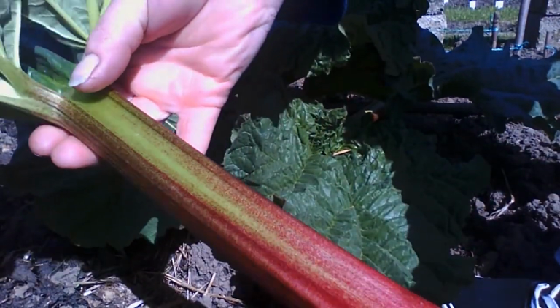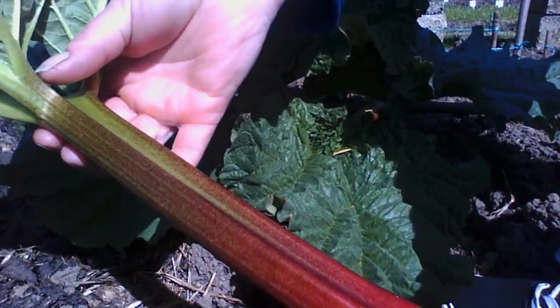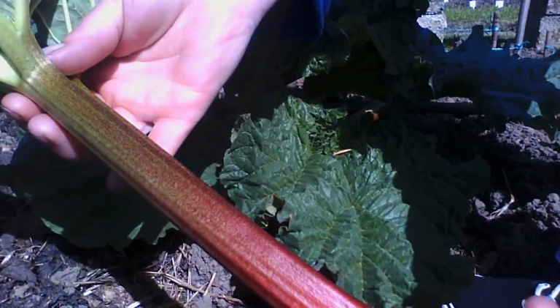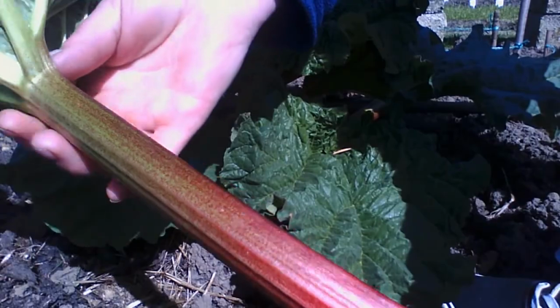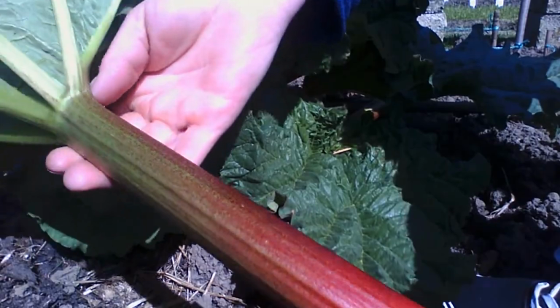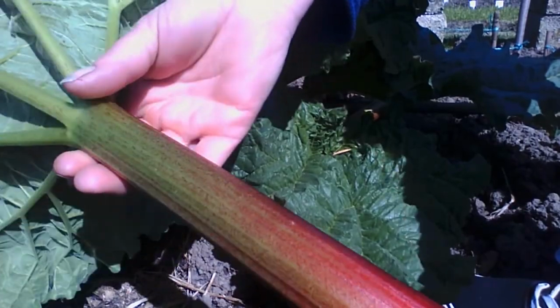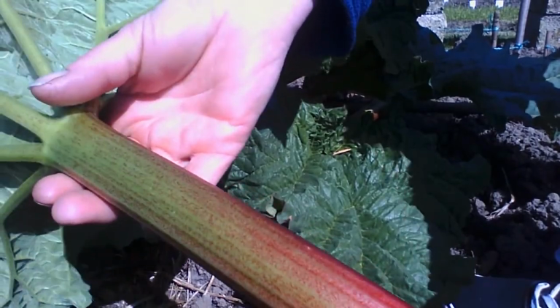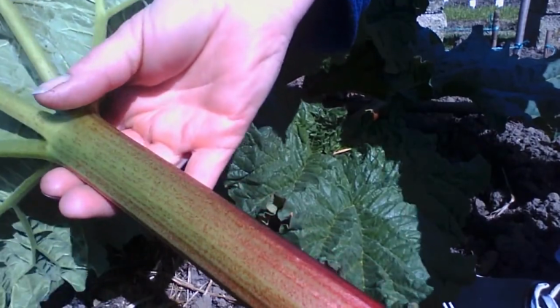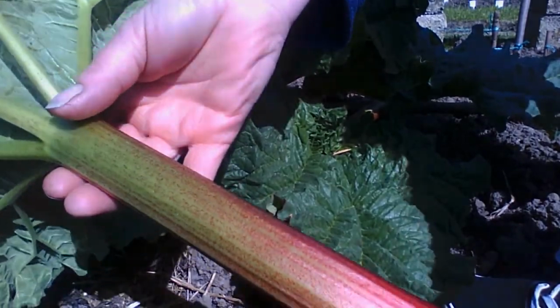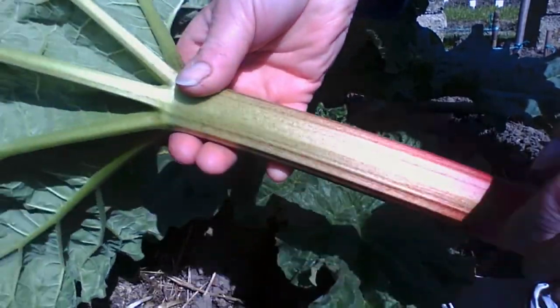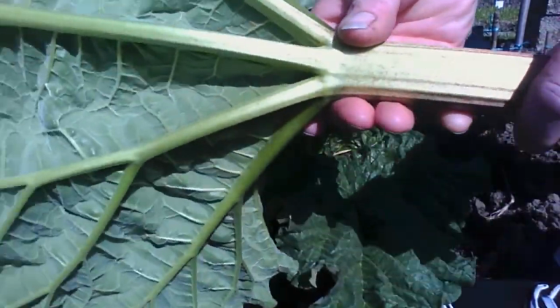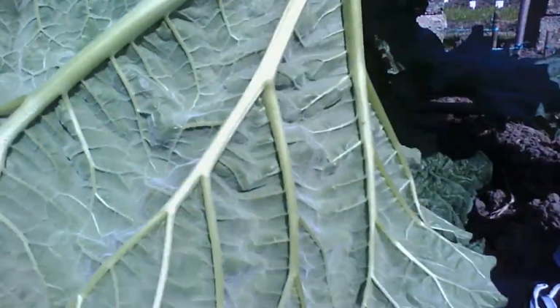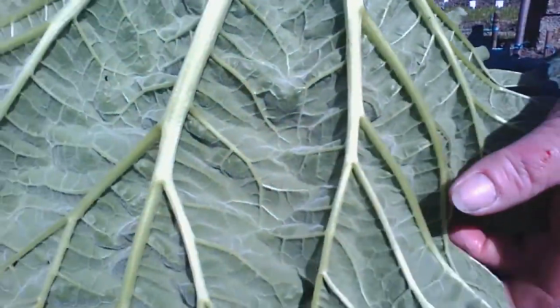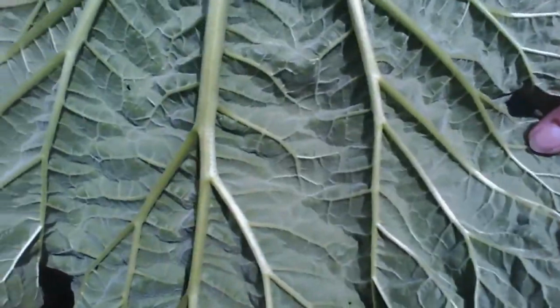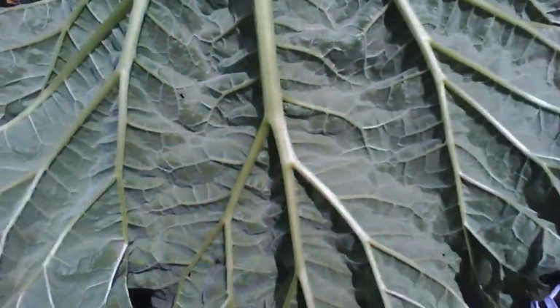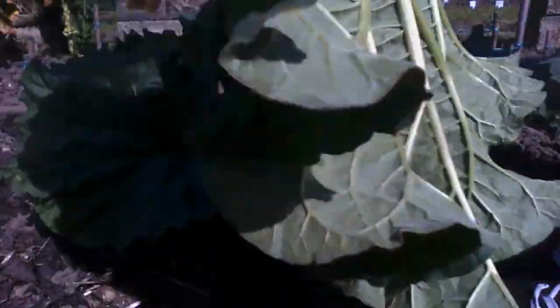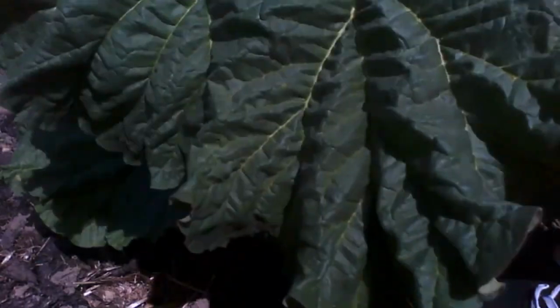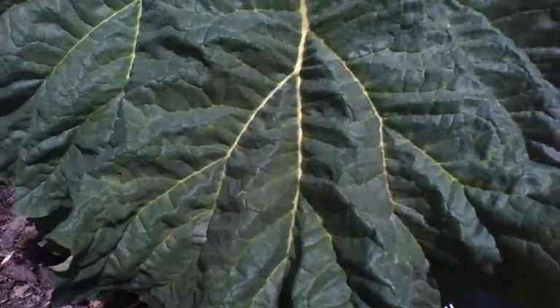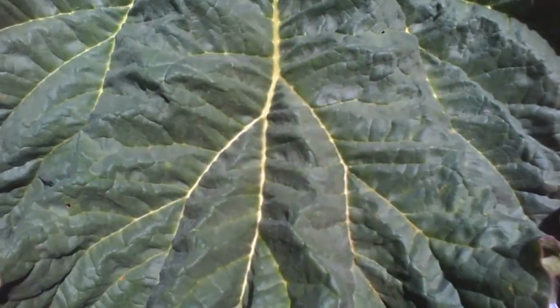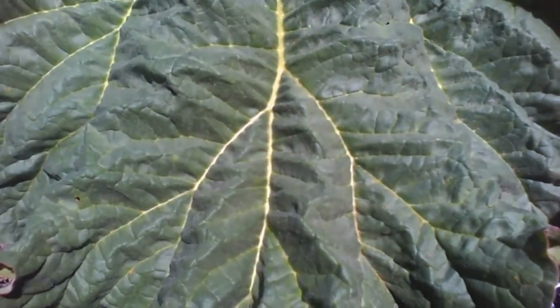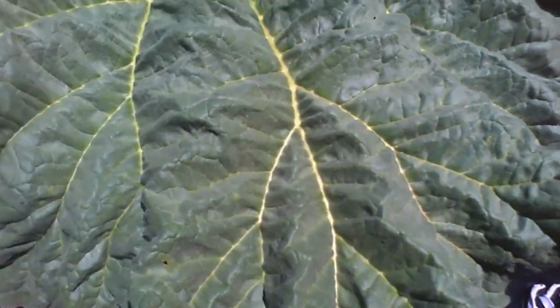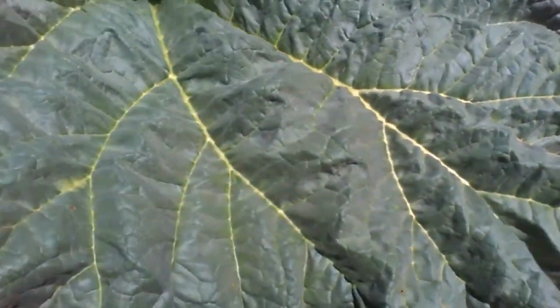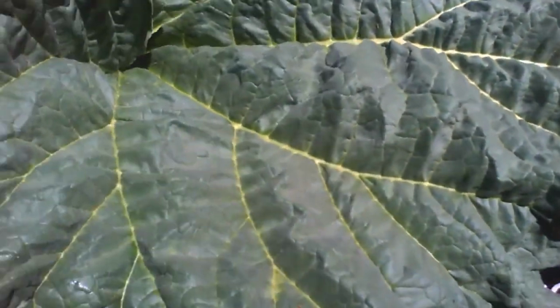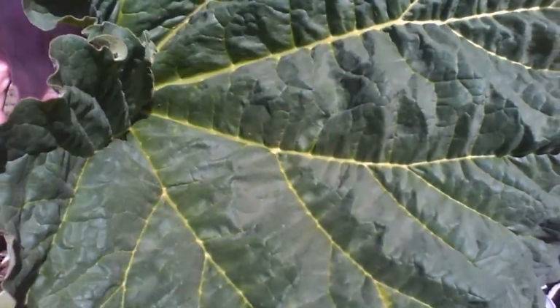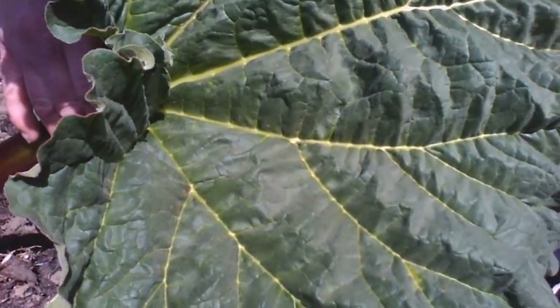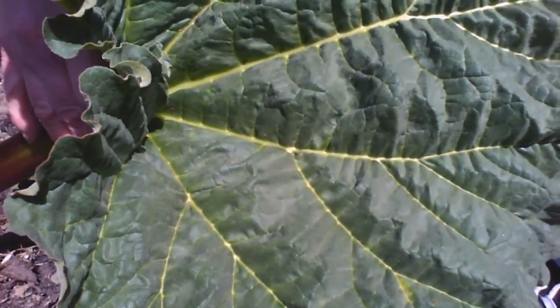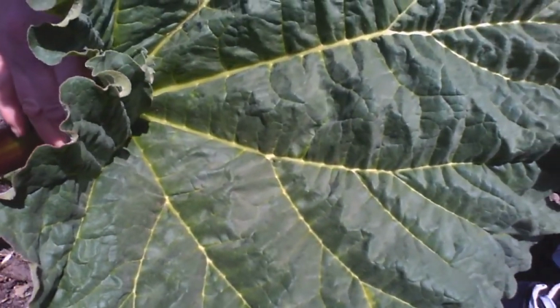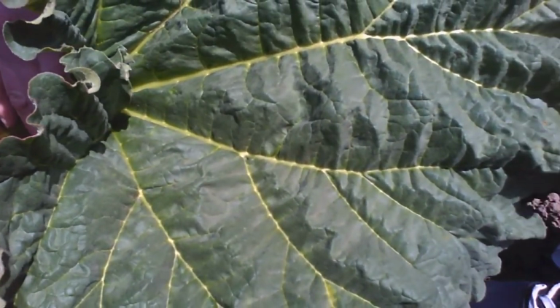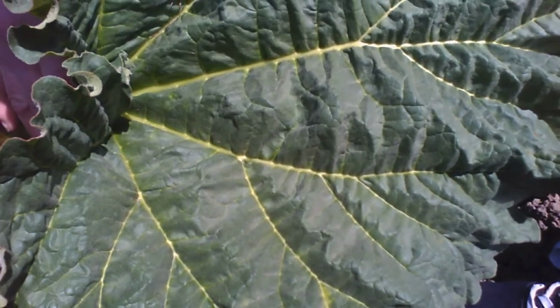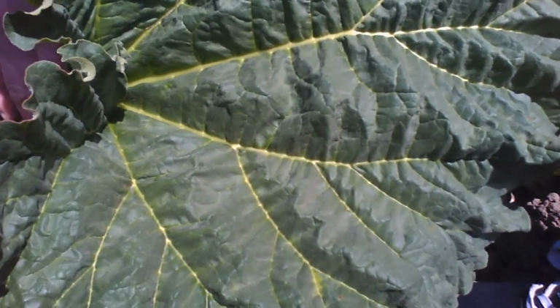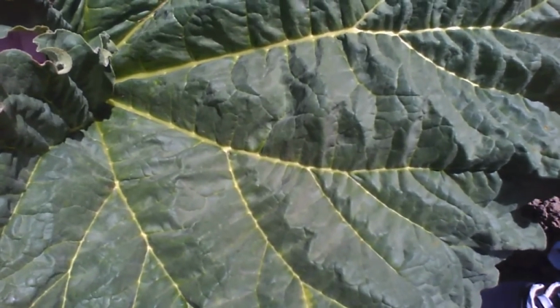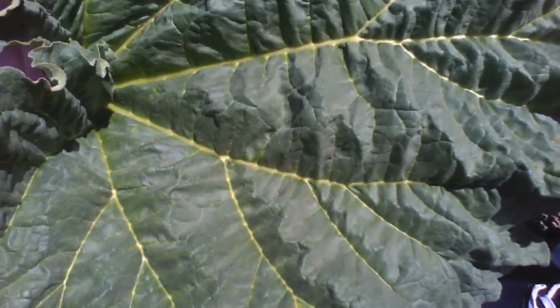Now look at that stem - it's quite thick, isn't it? Nice and red. The stem is the part we eat, but the leaf, which is huge, is poisonous and we mustn't eat that at all. So rhubarb crumble tonight! I'll just get a bit more.